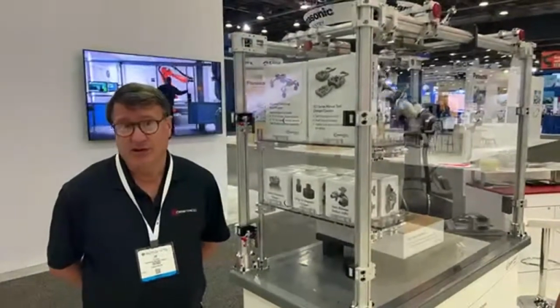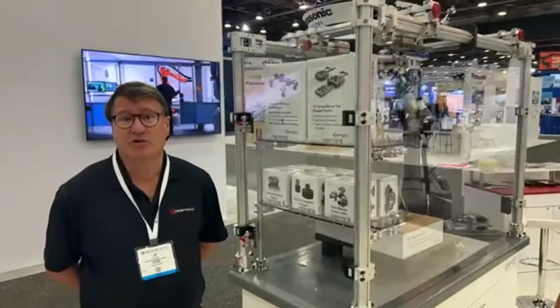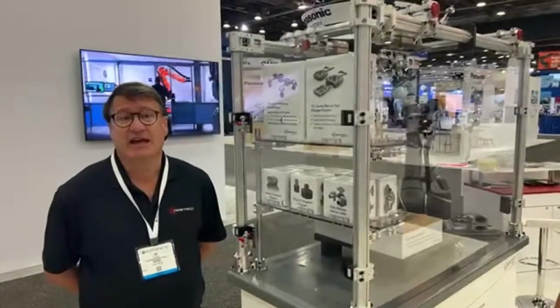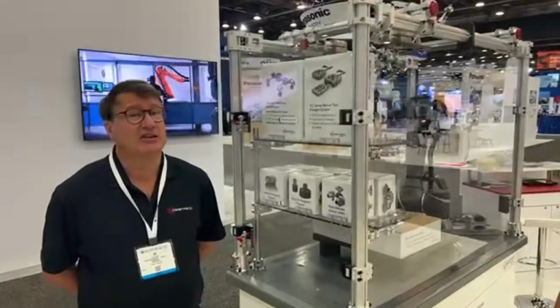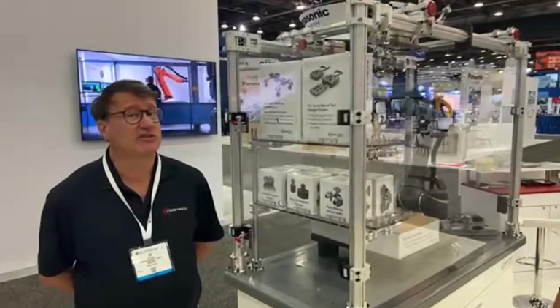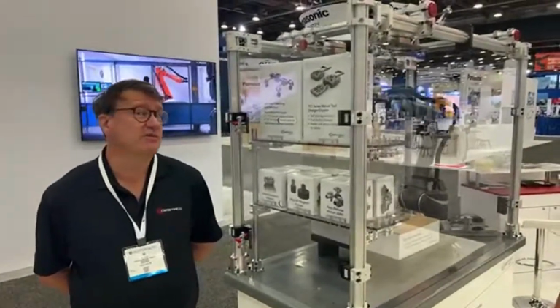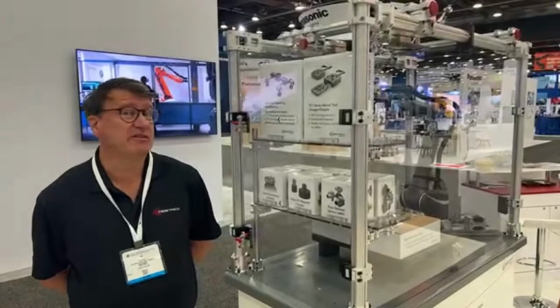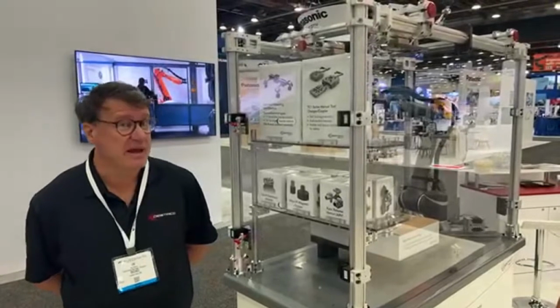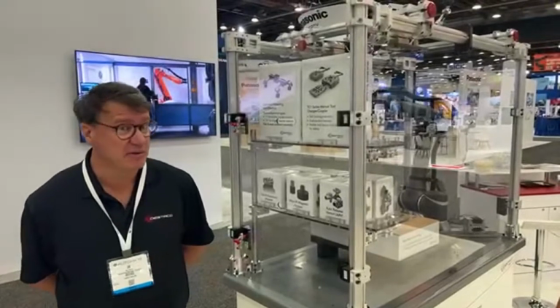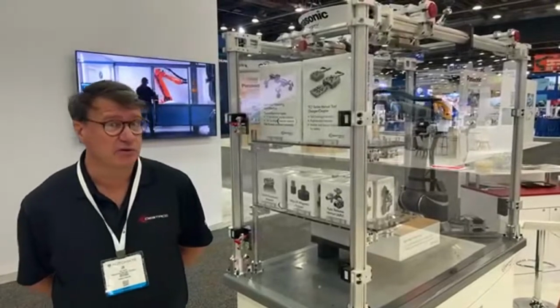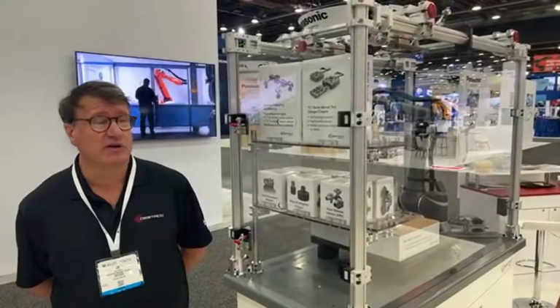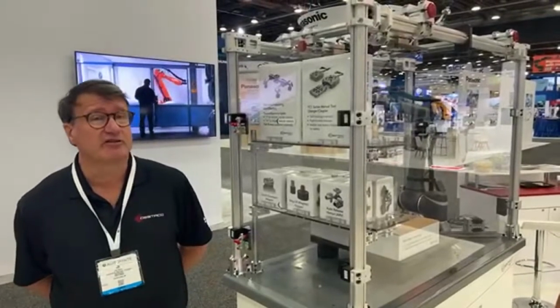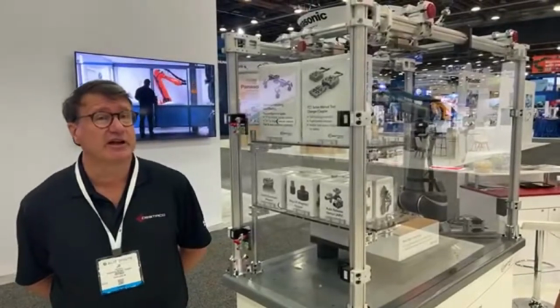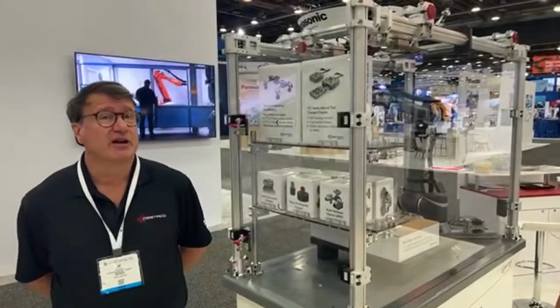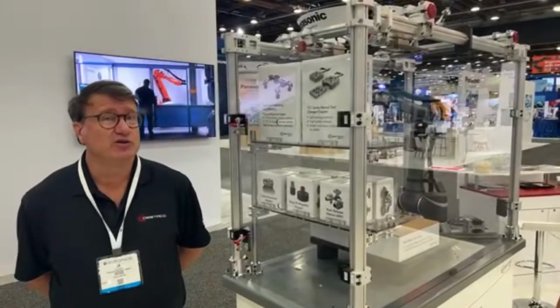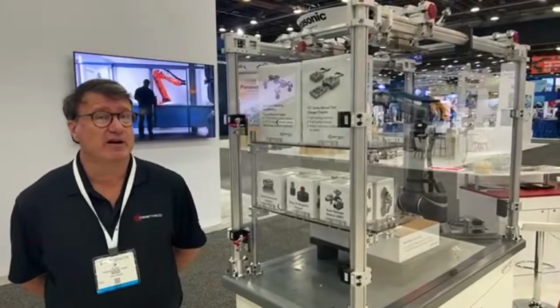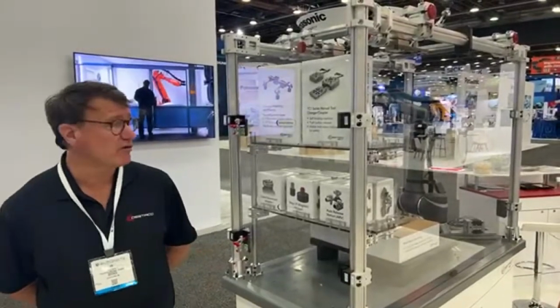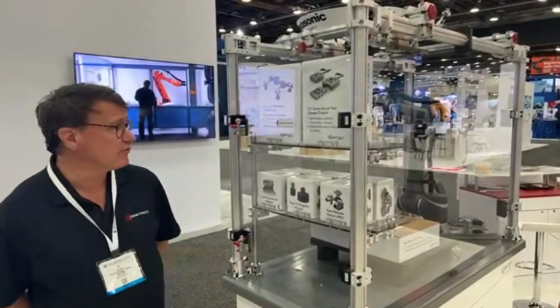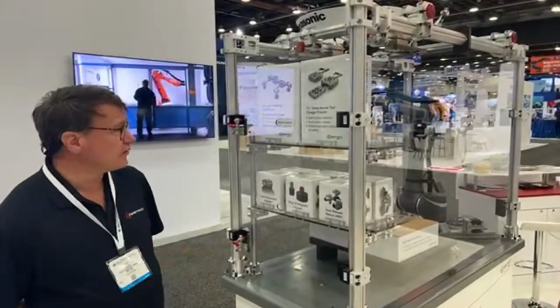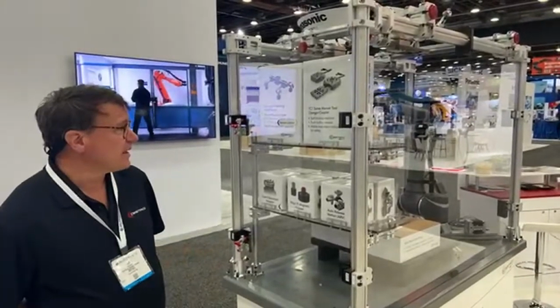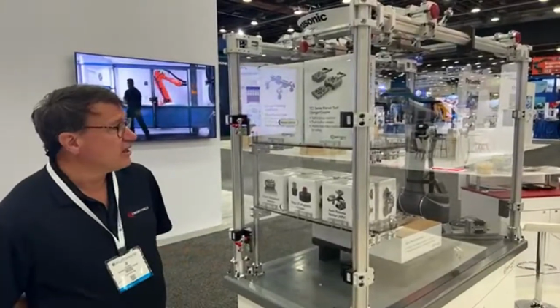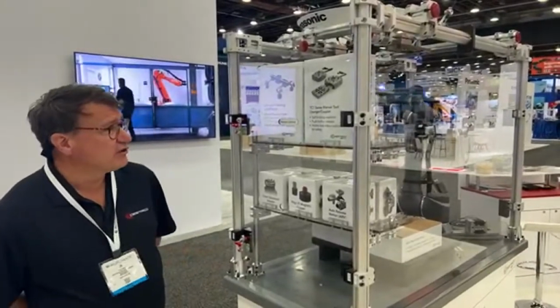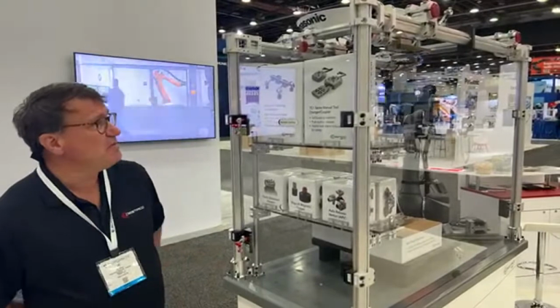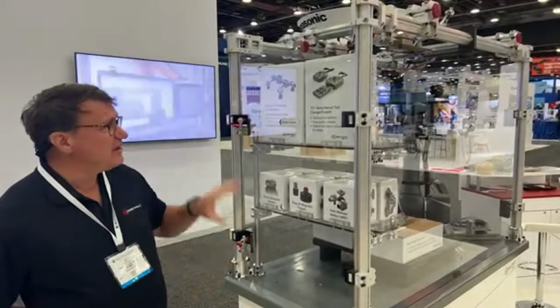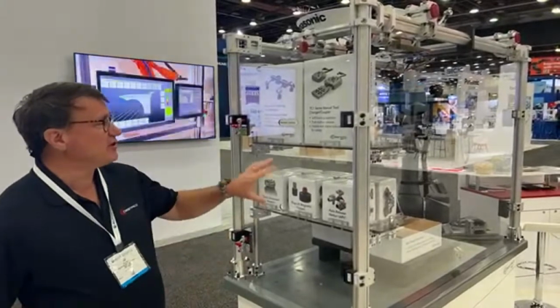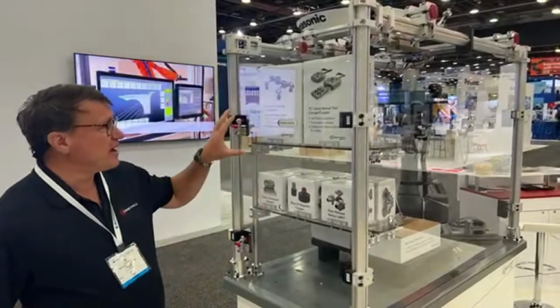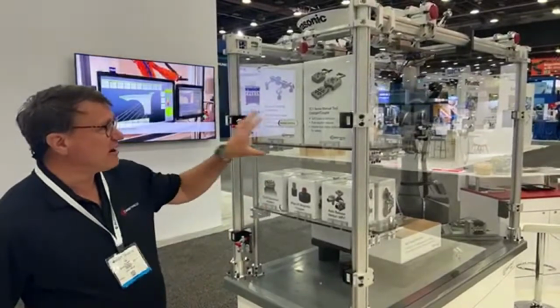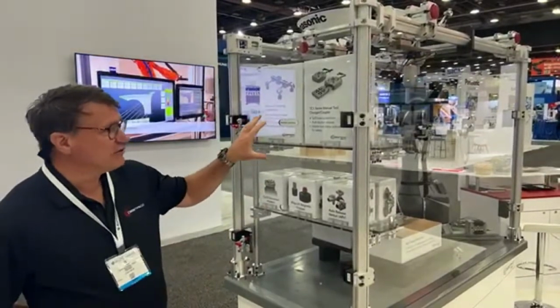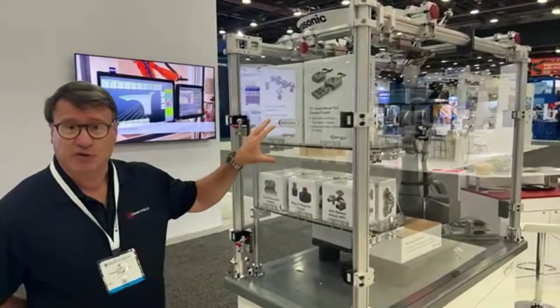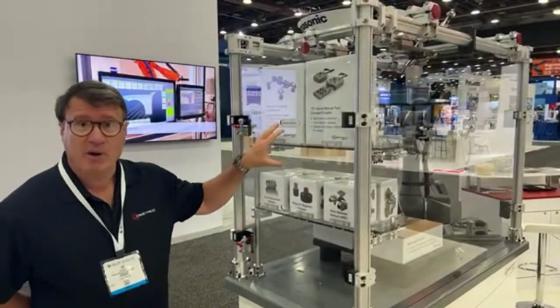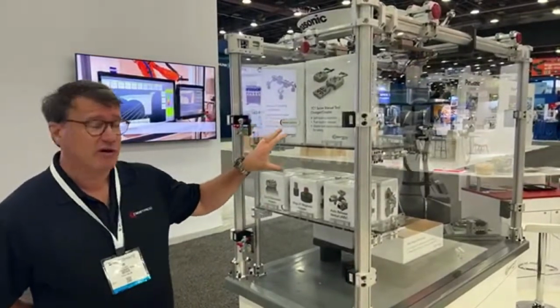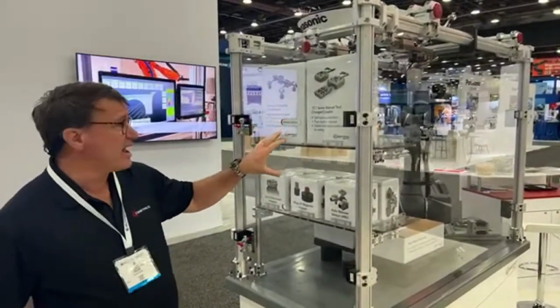We're moving into industries — it's a very interesting and huge area of growth for us. There are two major areas of use for Cobots right now: palletizing and machine loading.